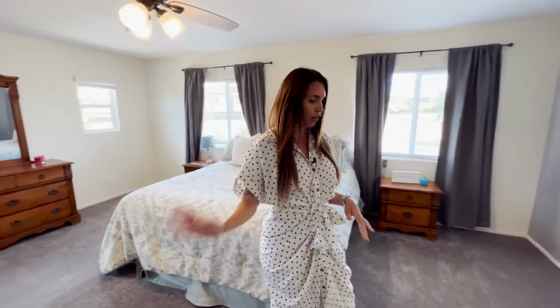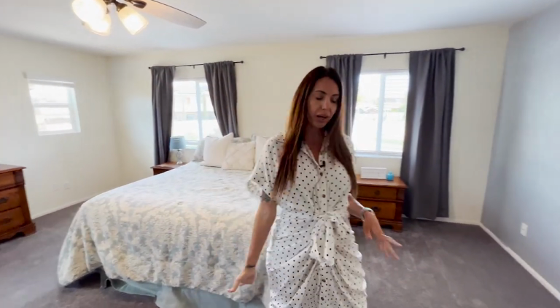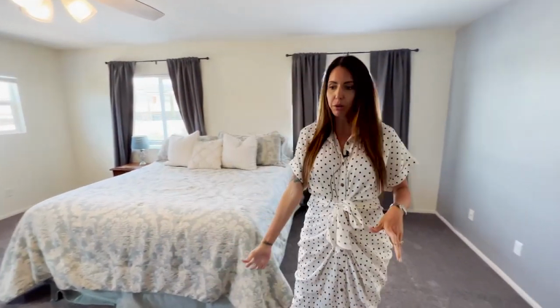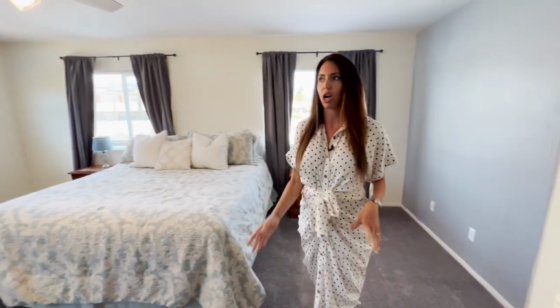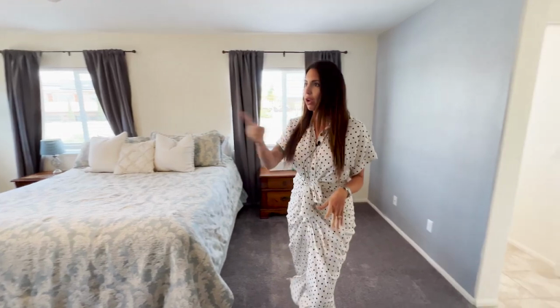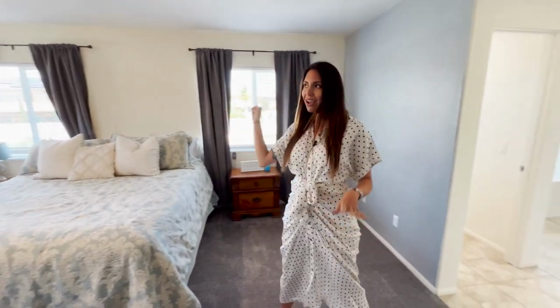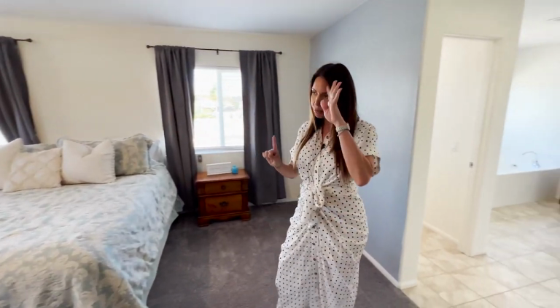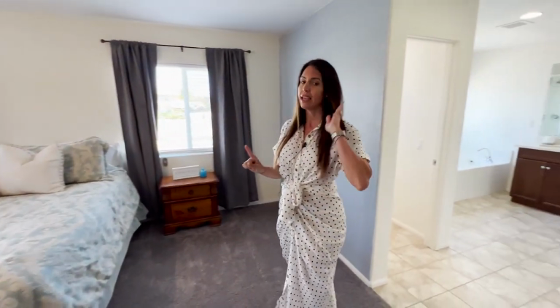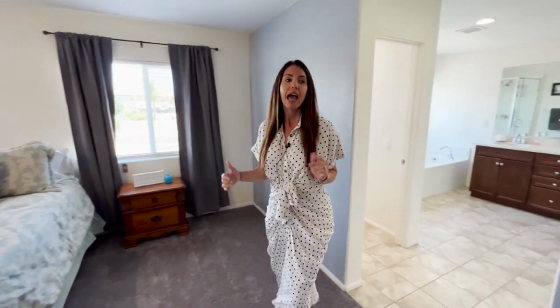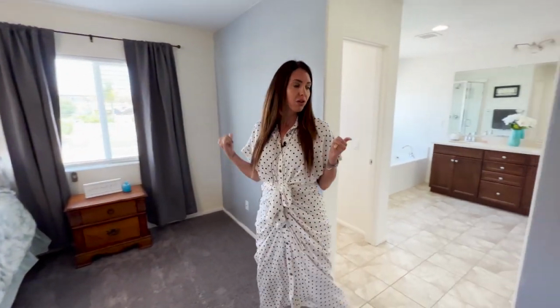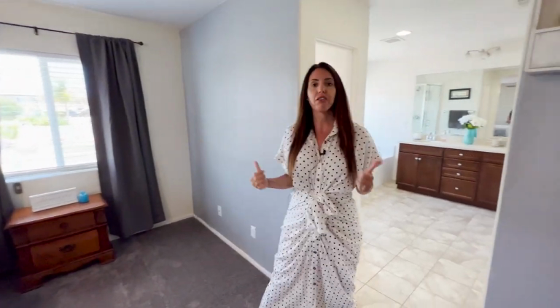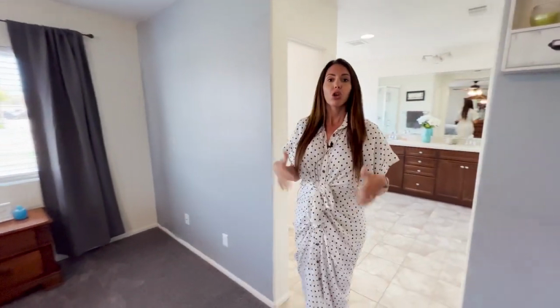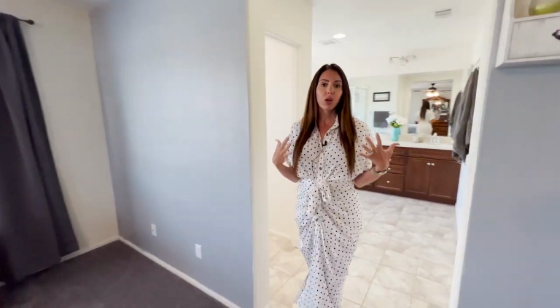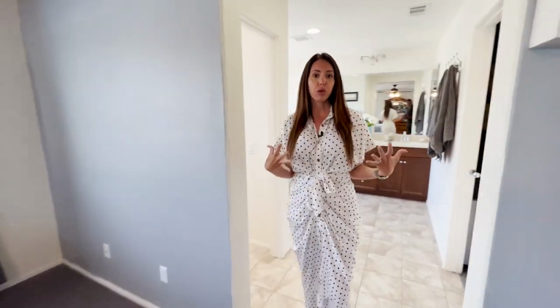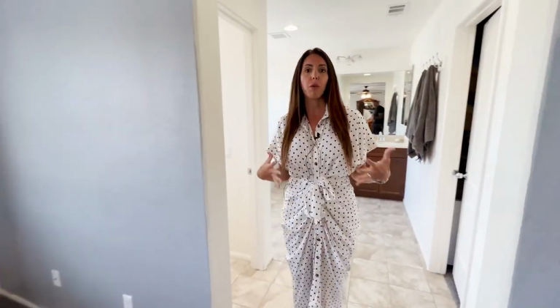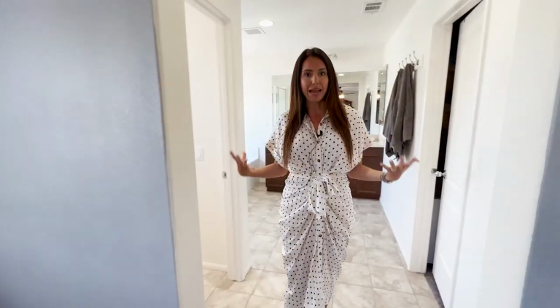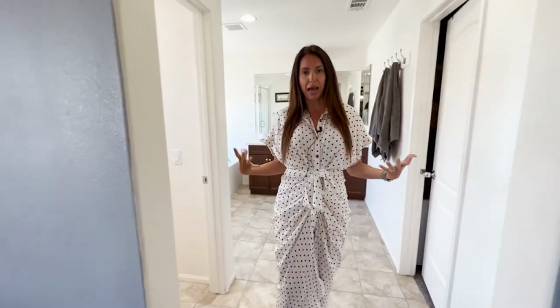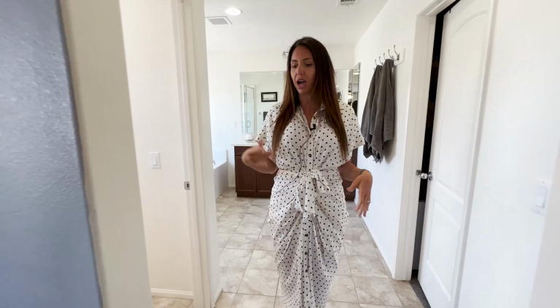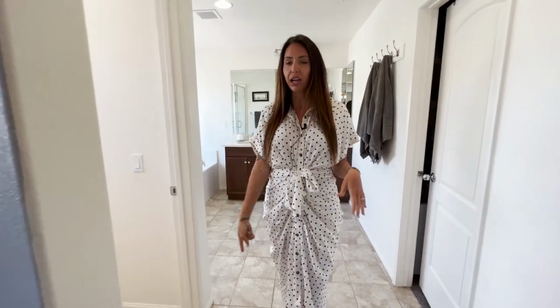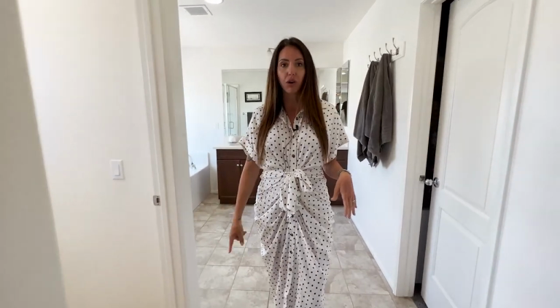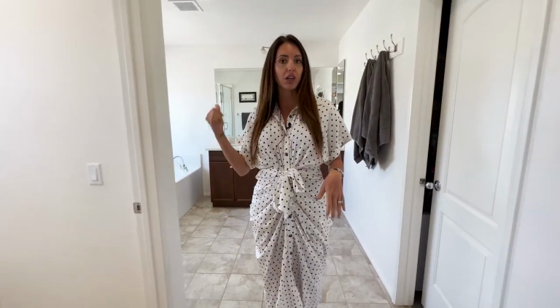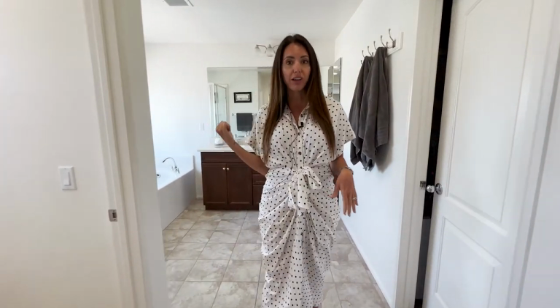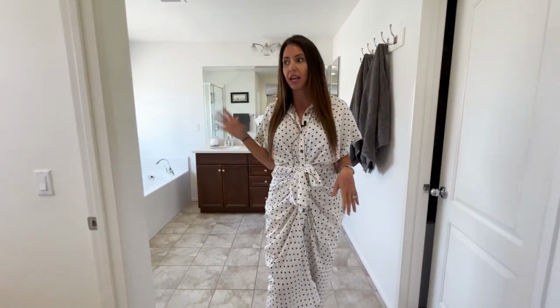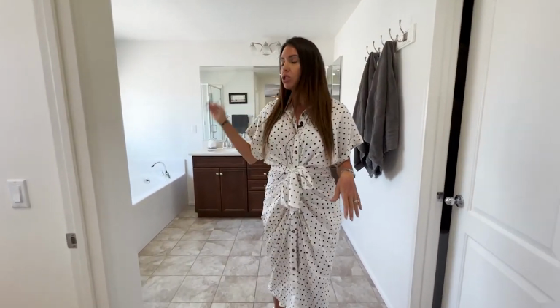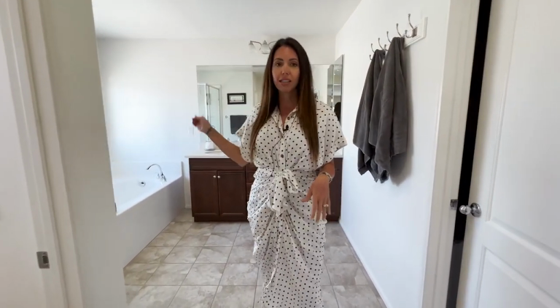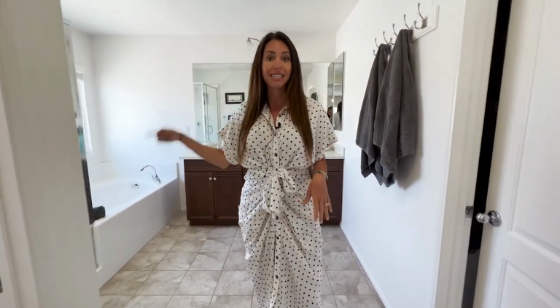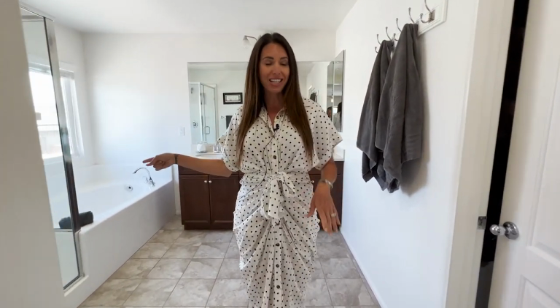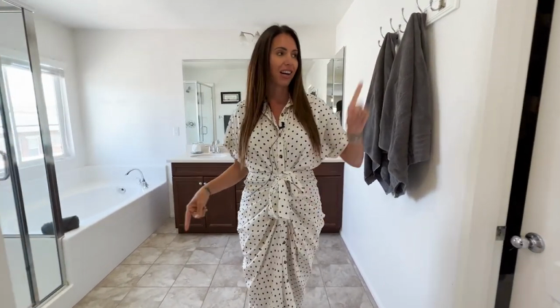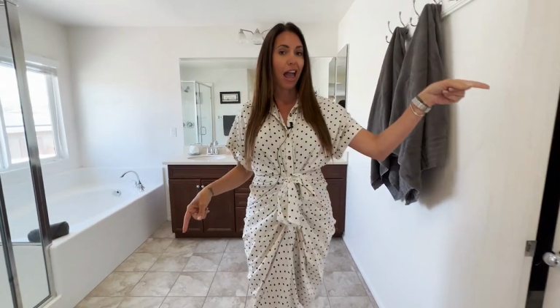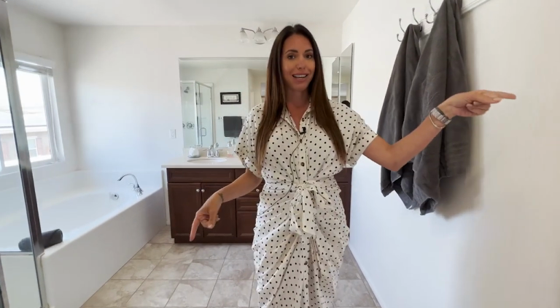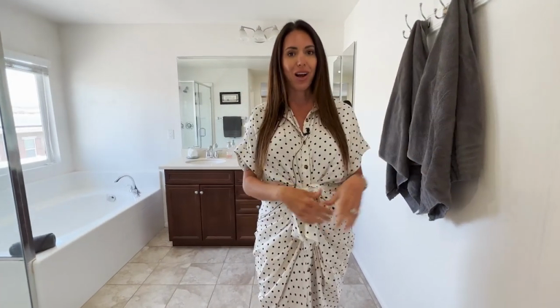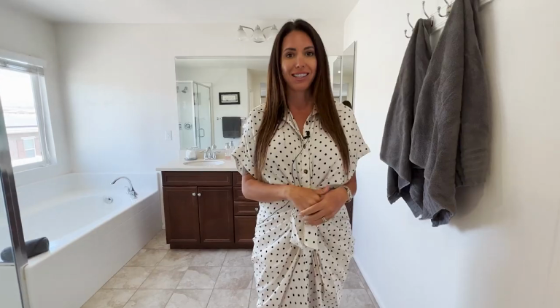You've got the brand new plush carpet, custom paint, and then a really beautiful master bath. You've got tile floor, a dual vanity, soaking tub, standing shower, and a massive walk-in closet.